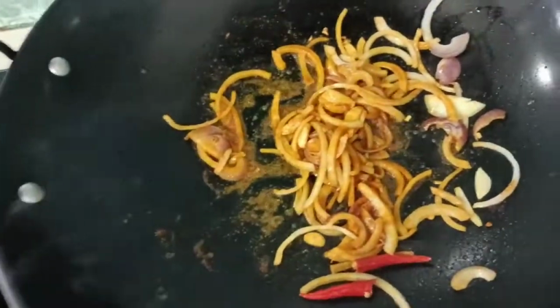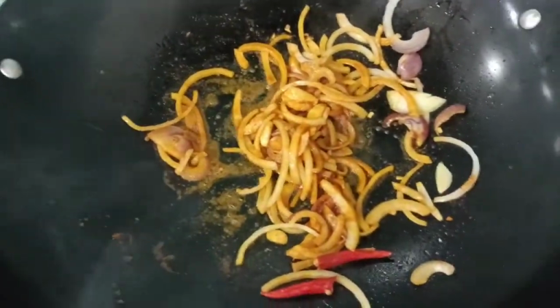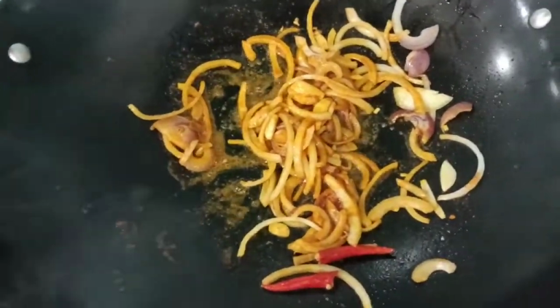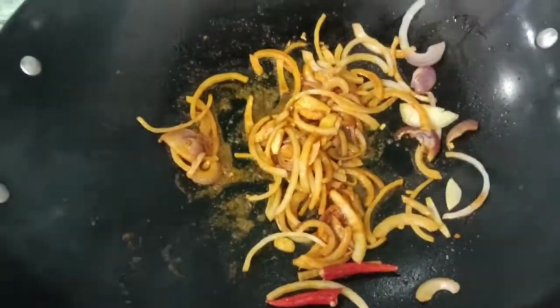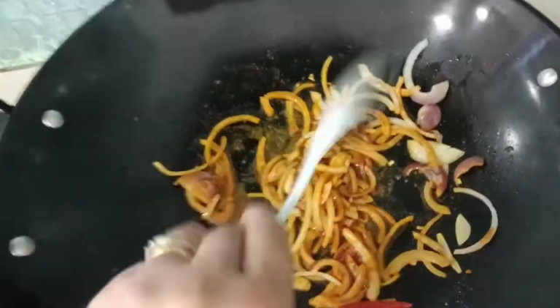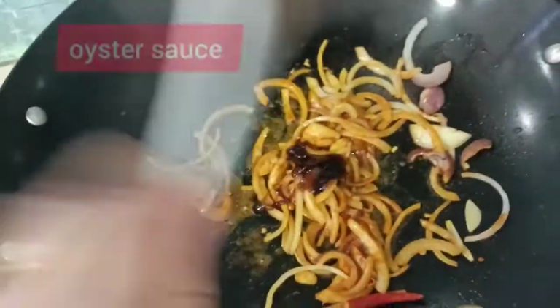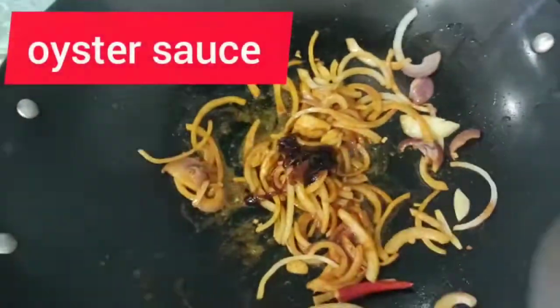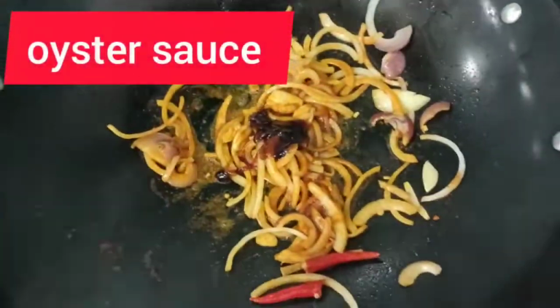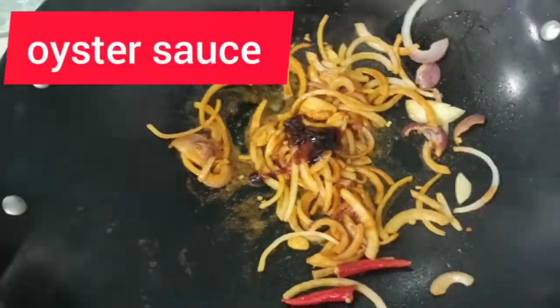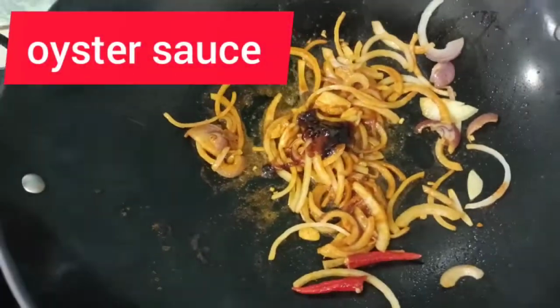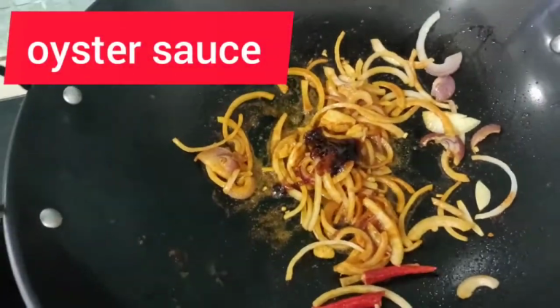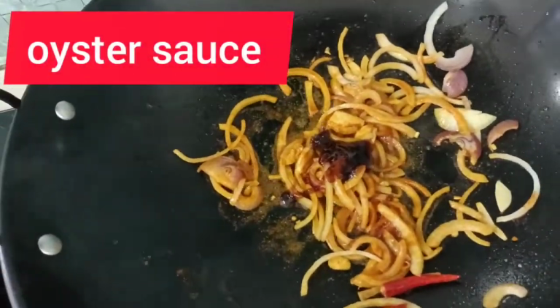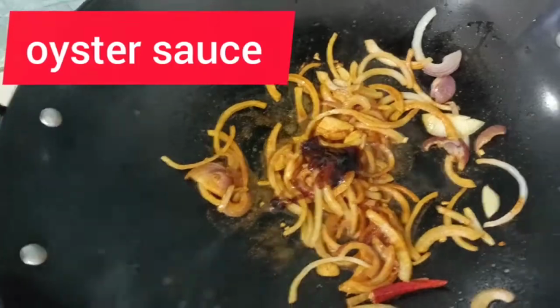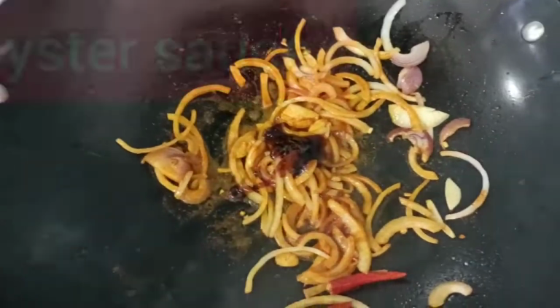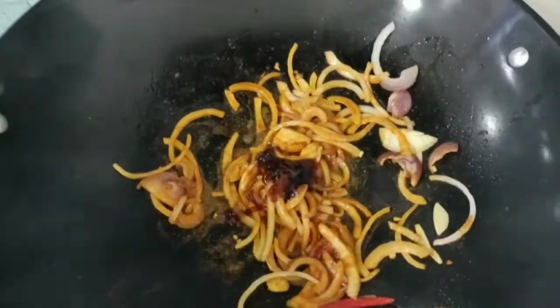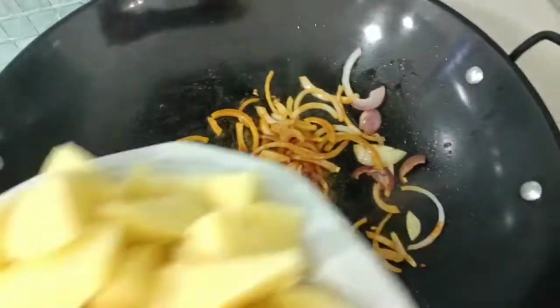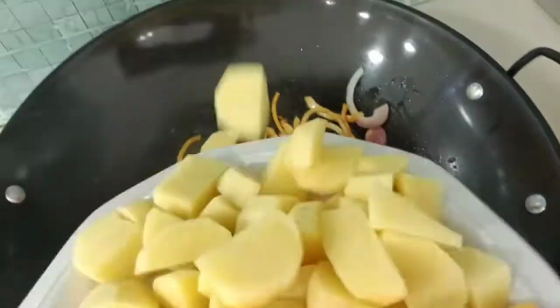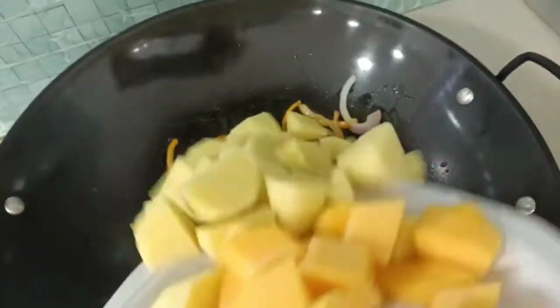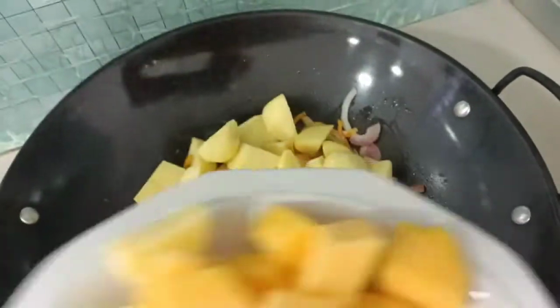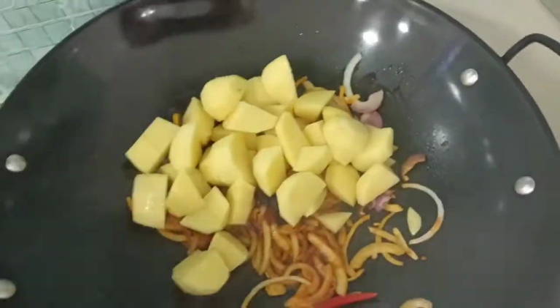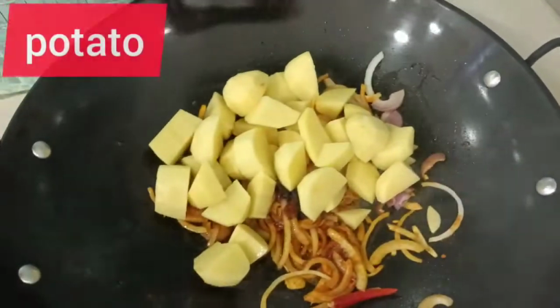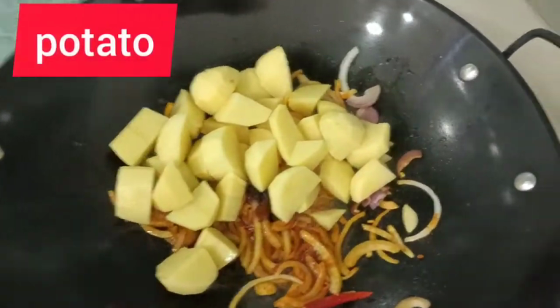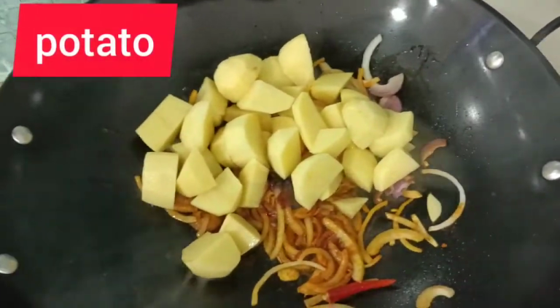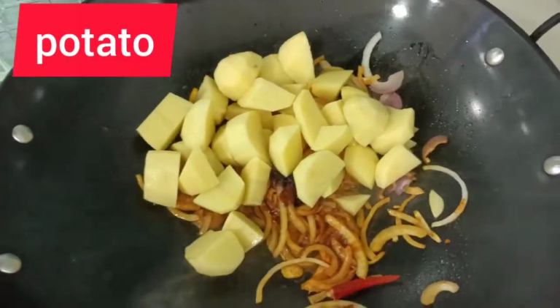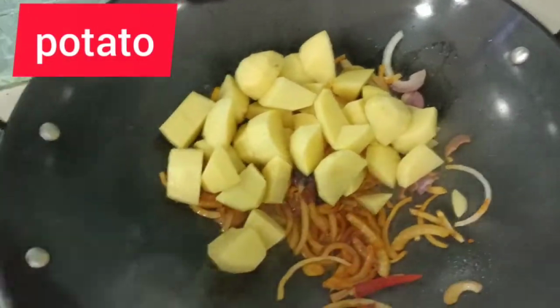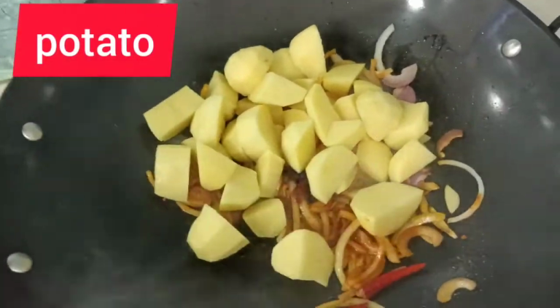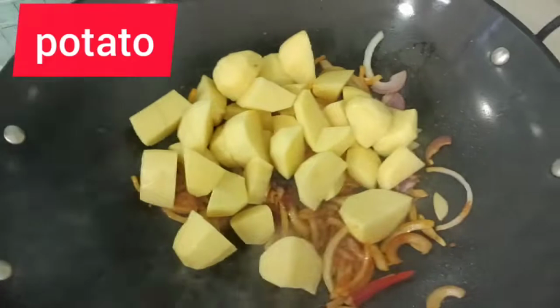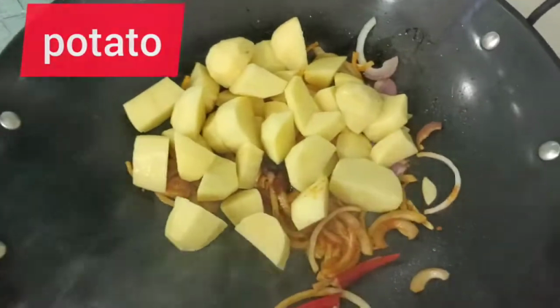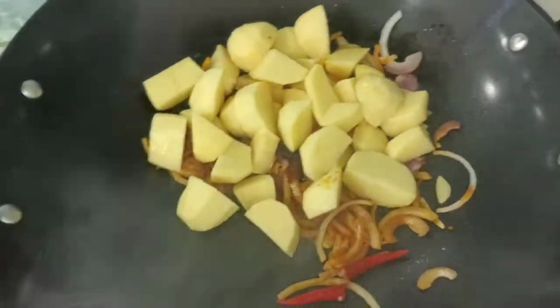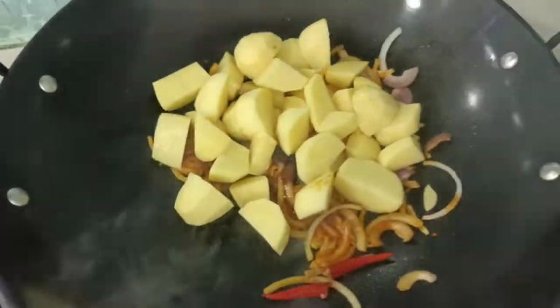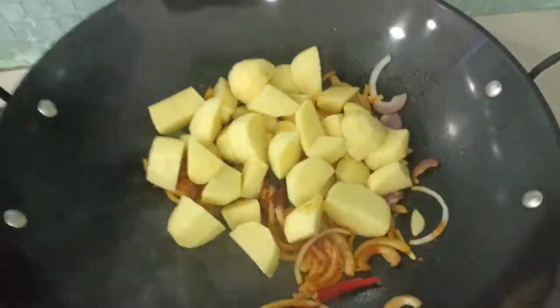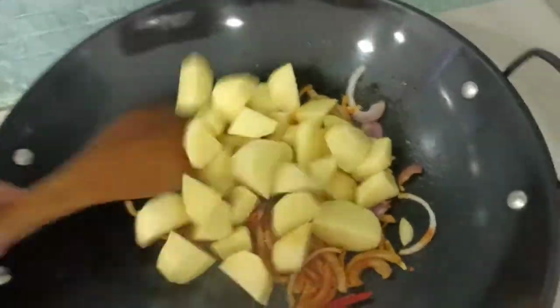Then we're gonna add our oyster sauce. First add our — because this one is not too soft.